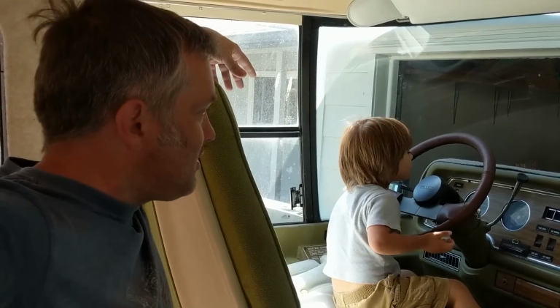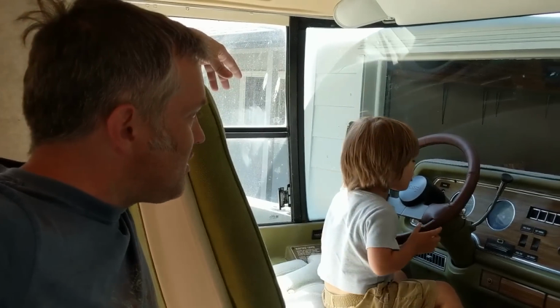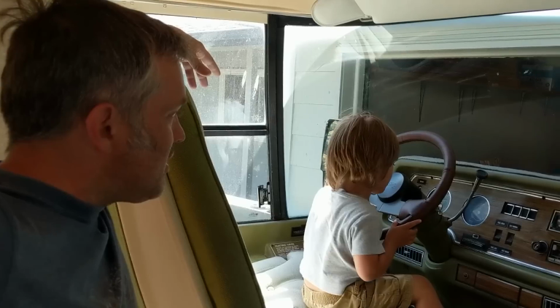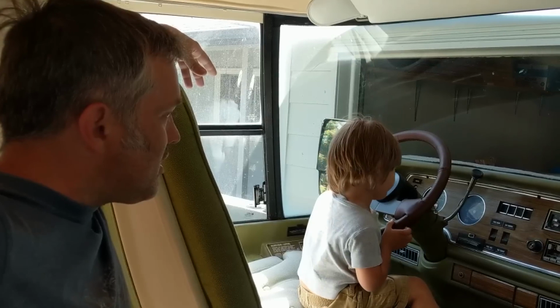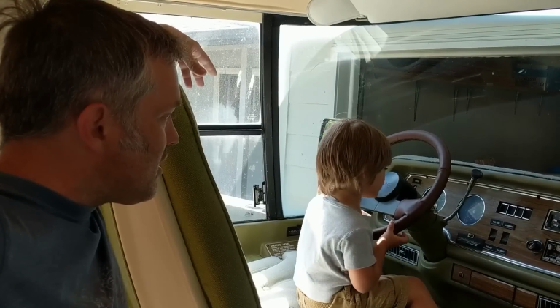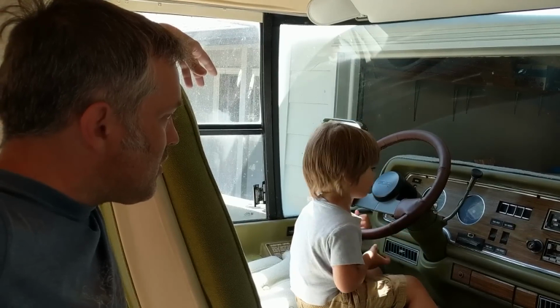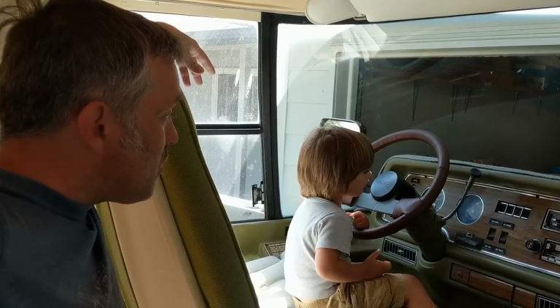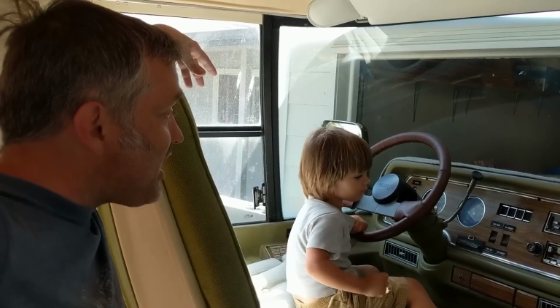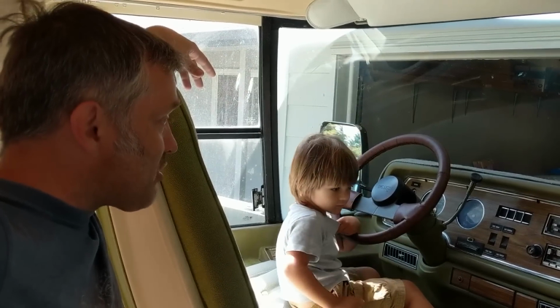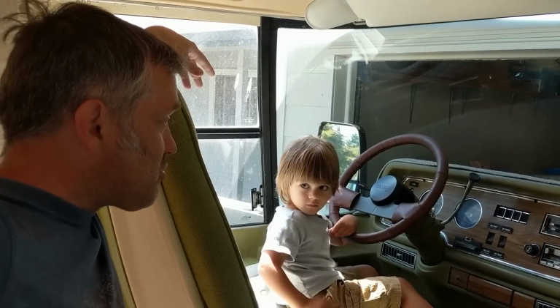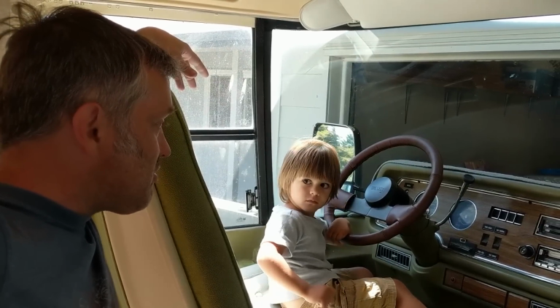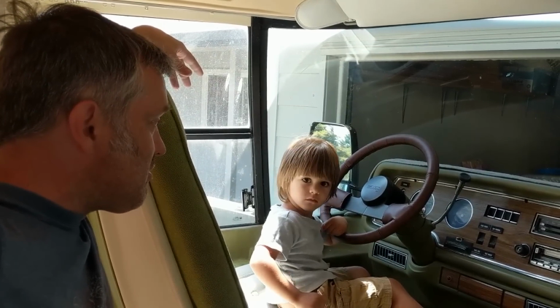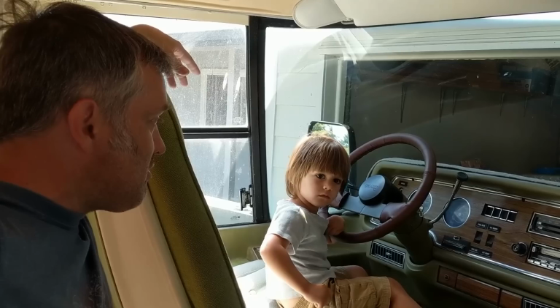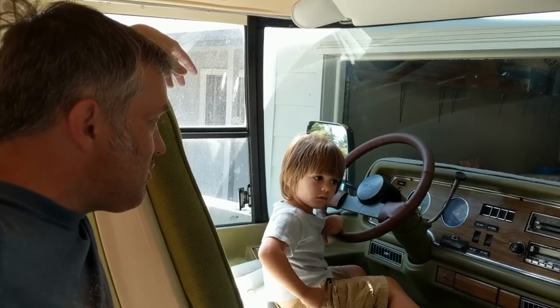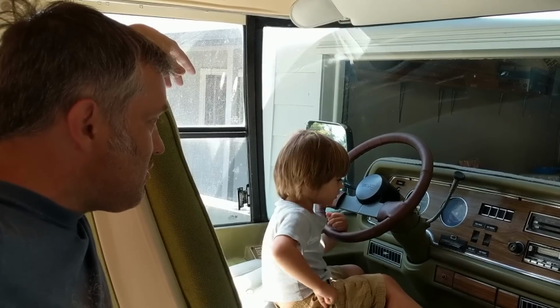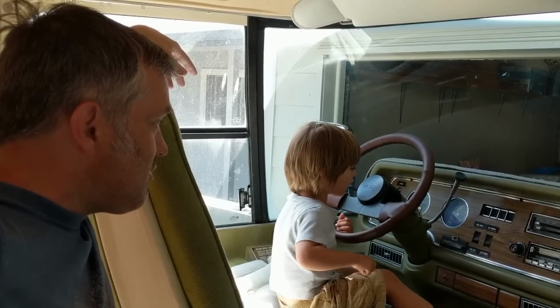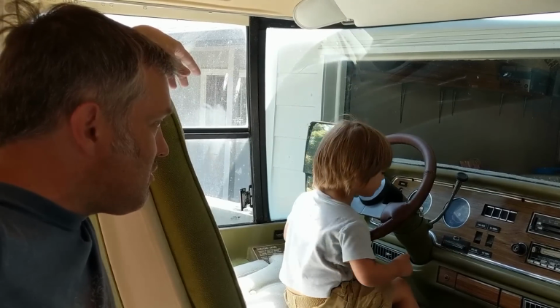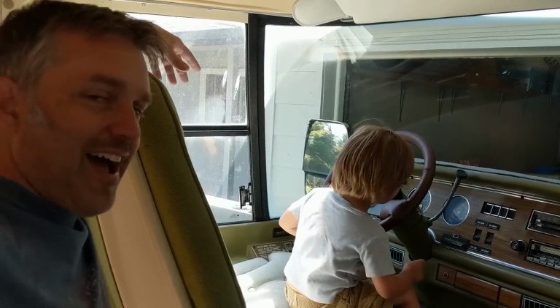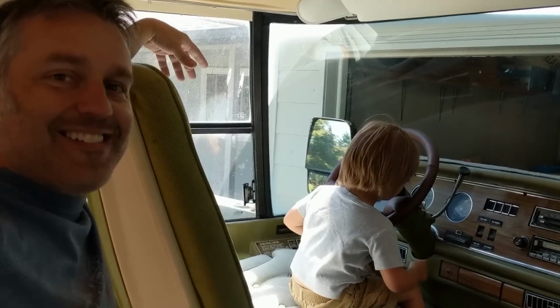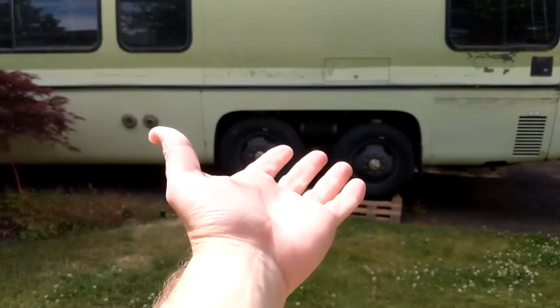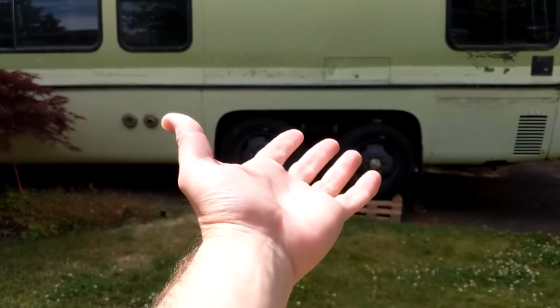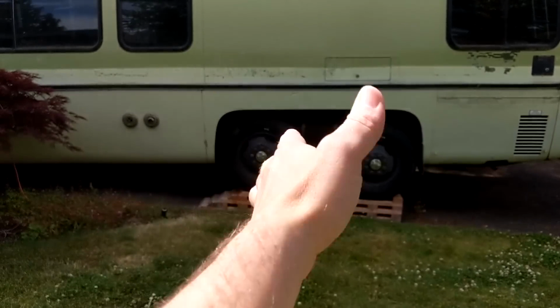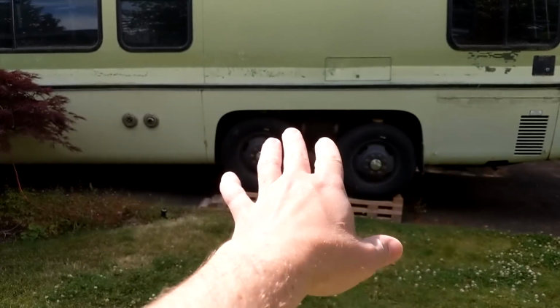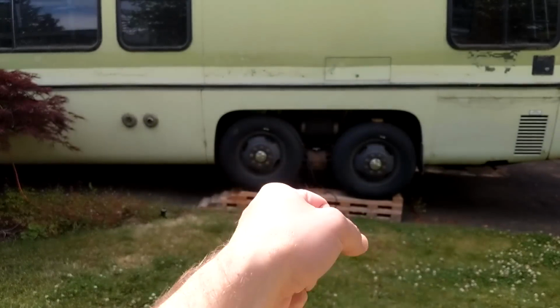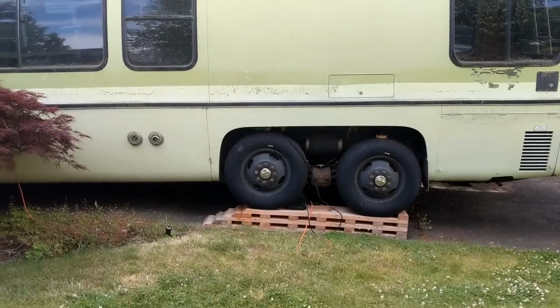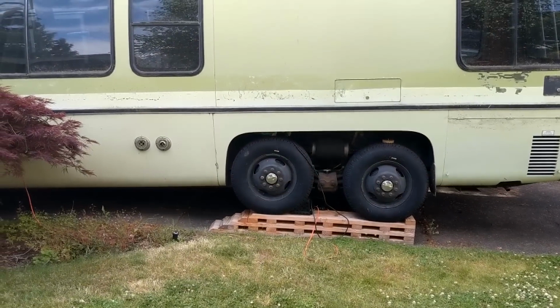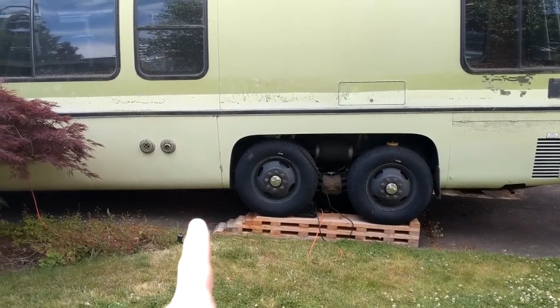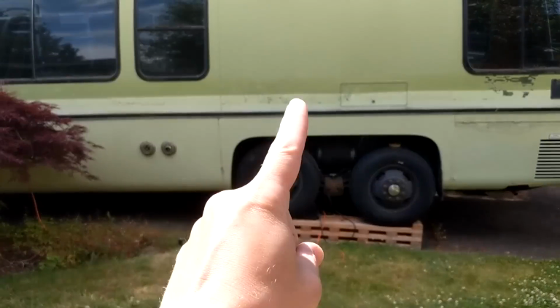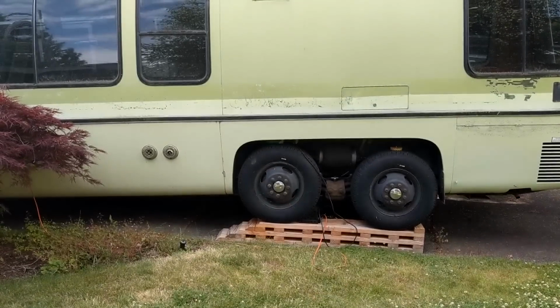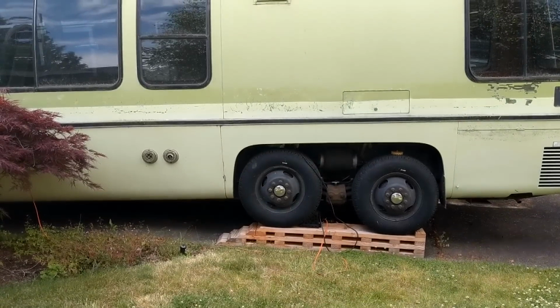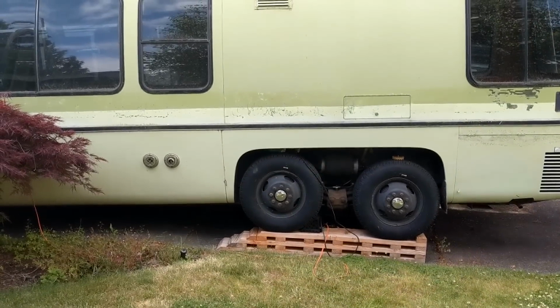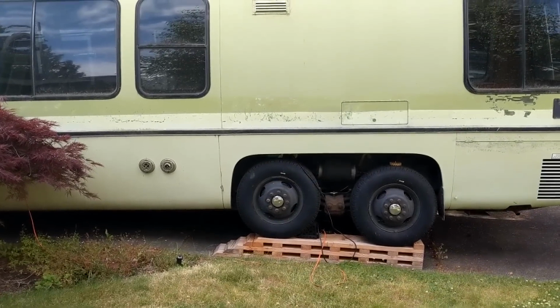The sun is out and it's way too nice of a day to just be working on the motorhome — let's go for a bike ride!